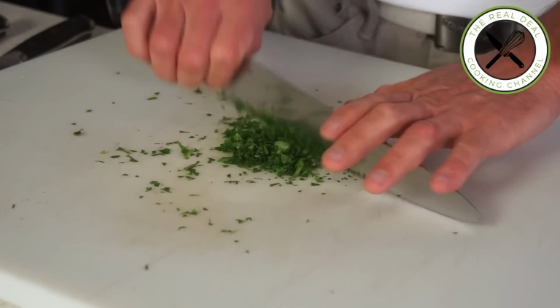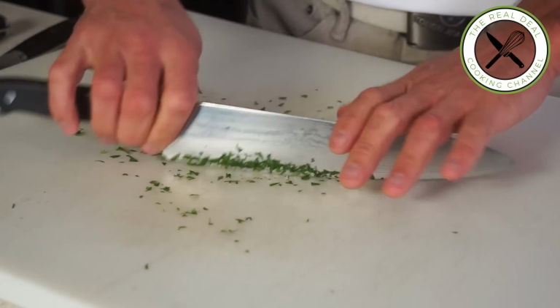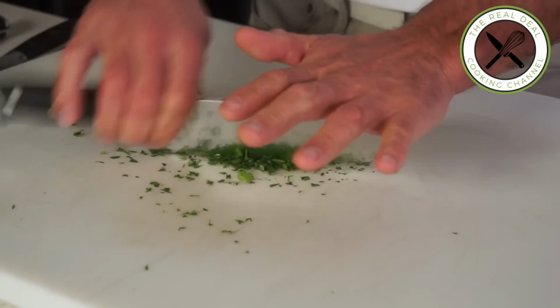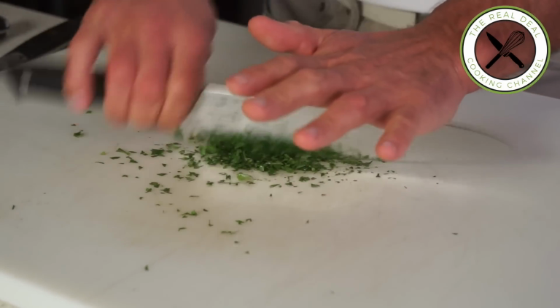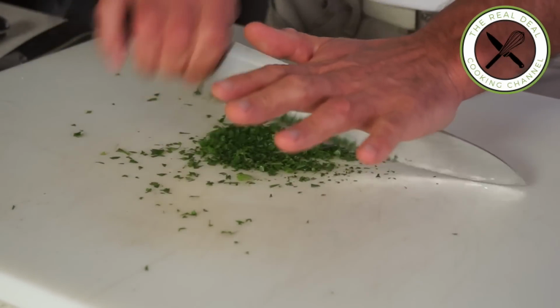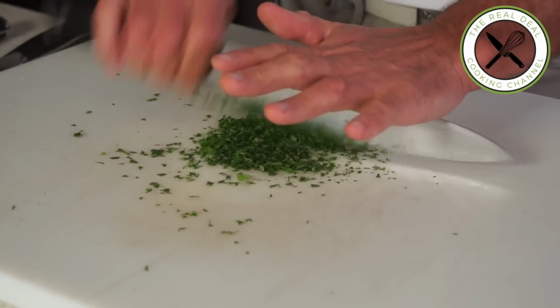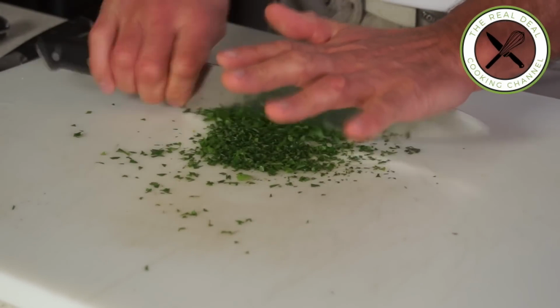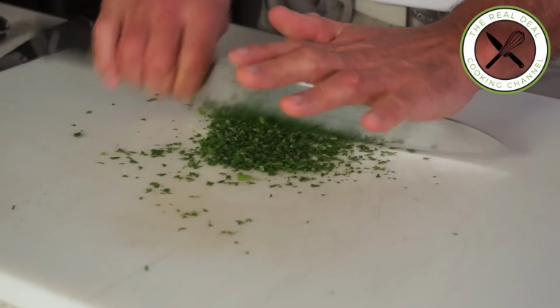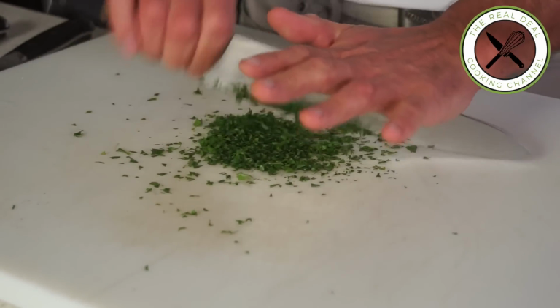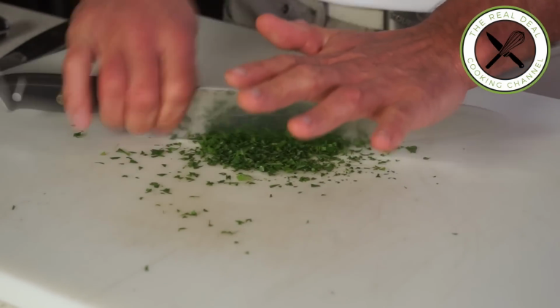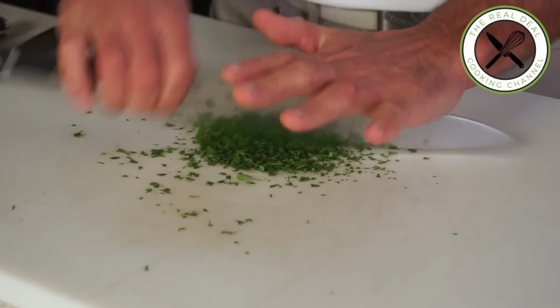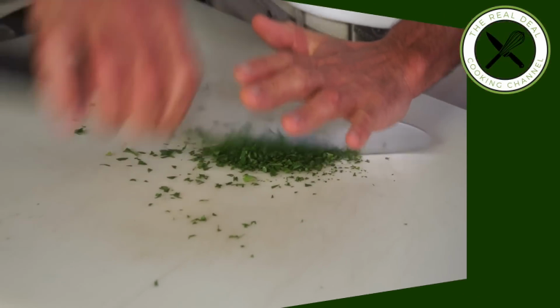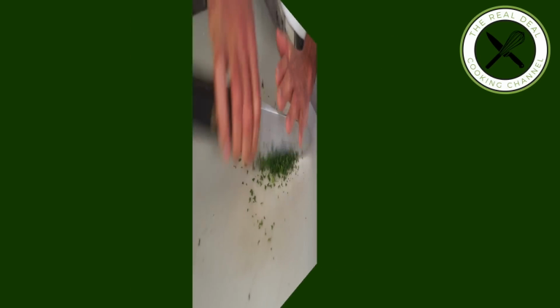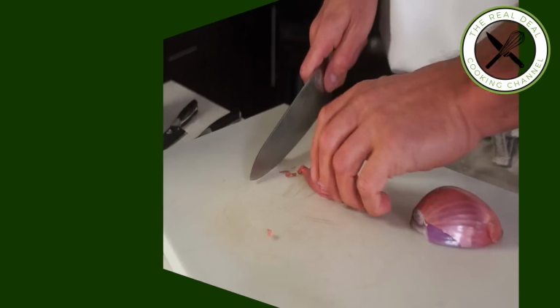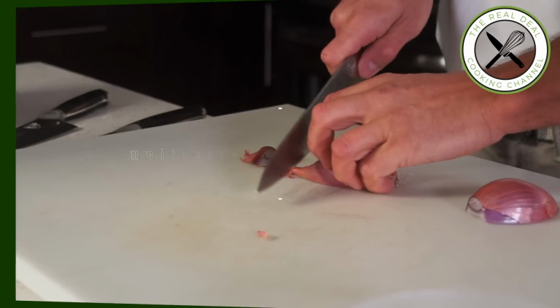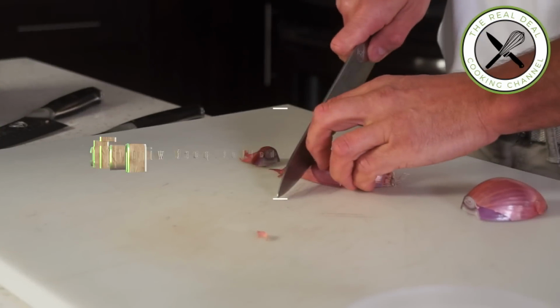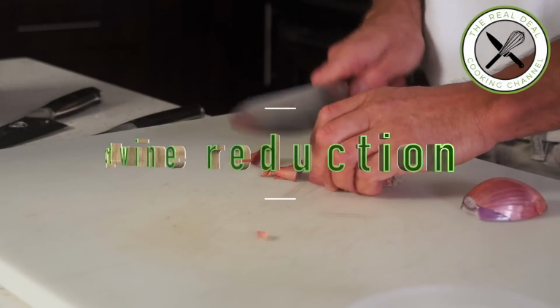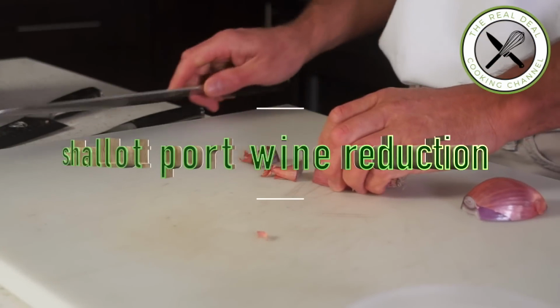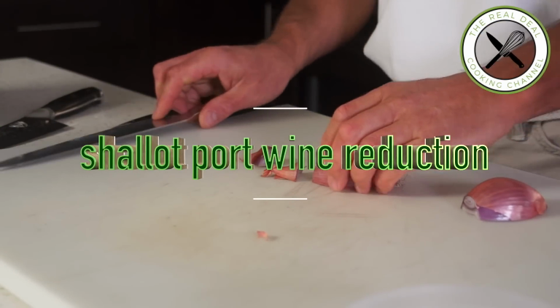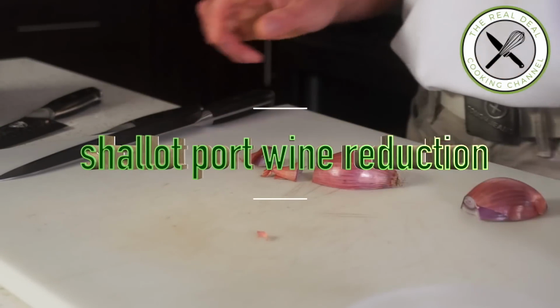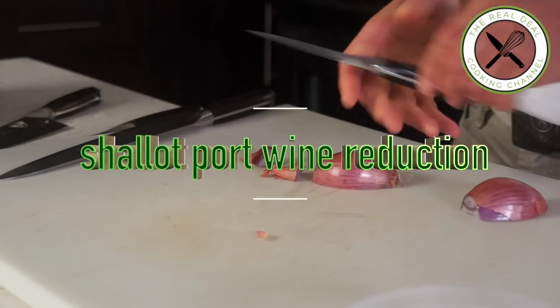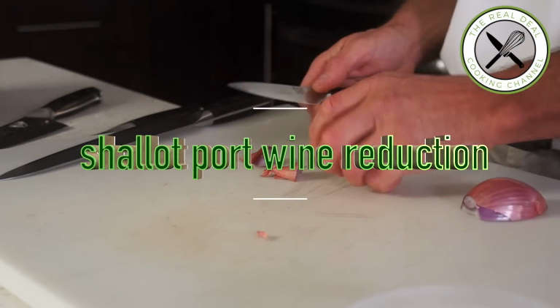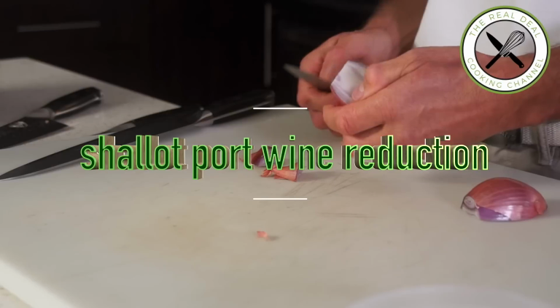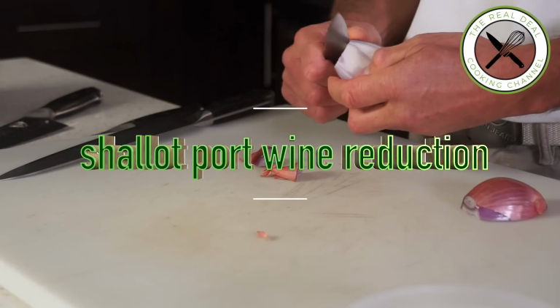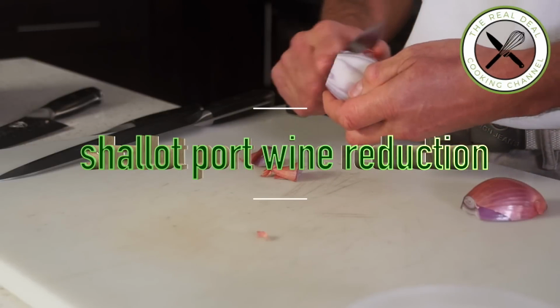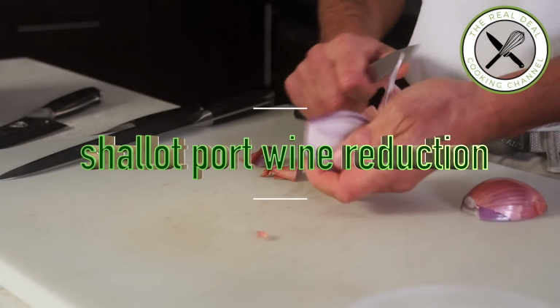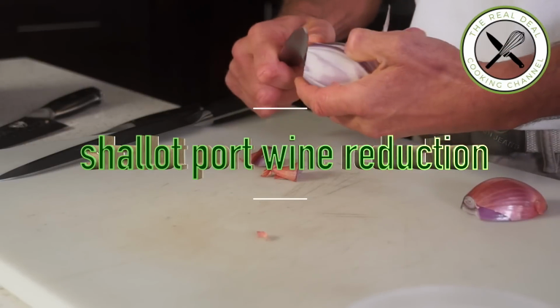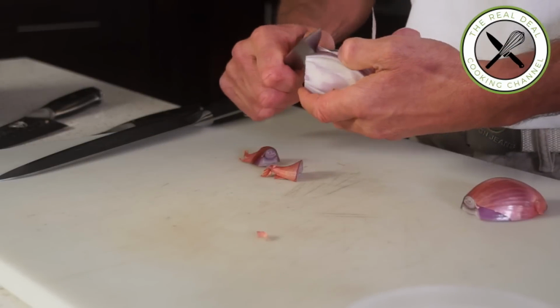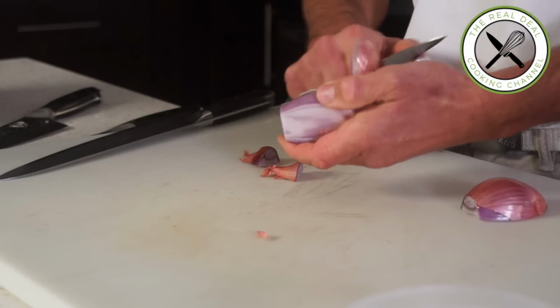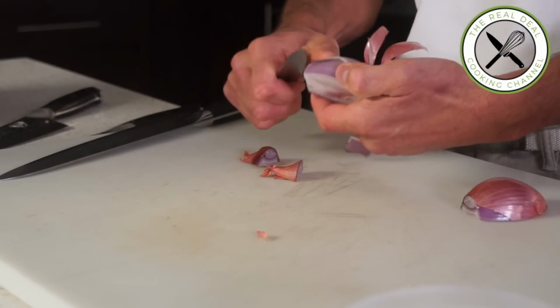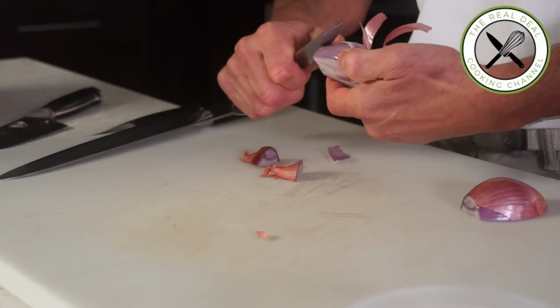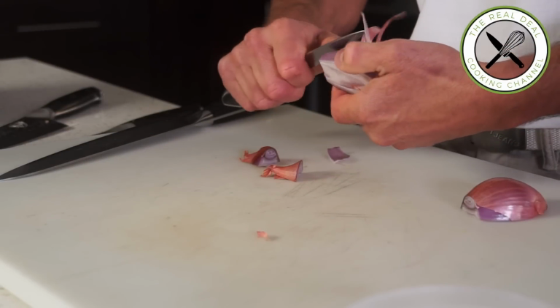Next, we need to chop some parsley for the plating. Then the shallot port wine reduction, which will be mixed with the mushroom duxel later.